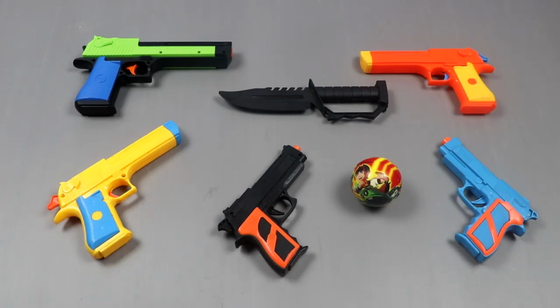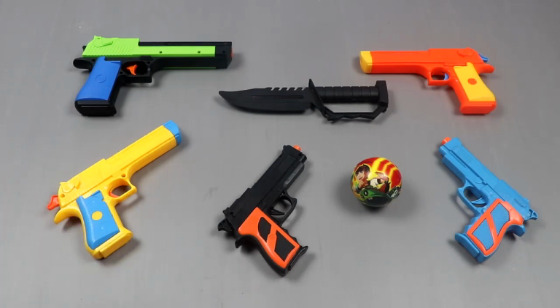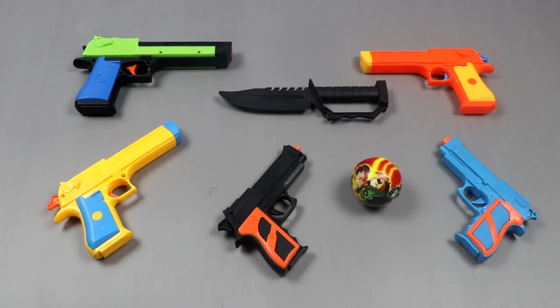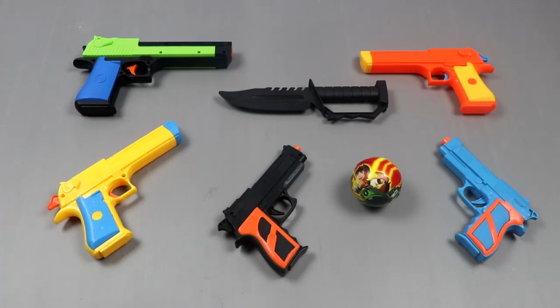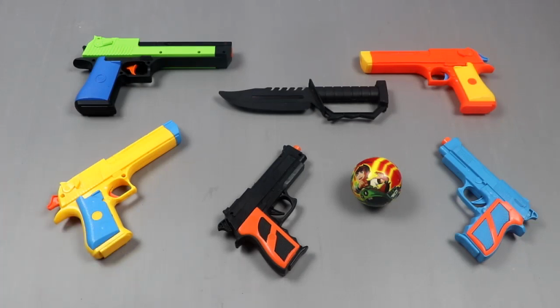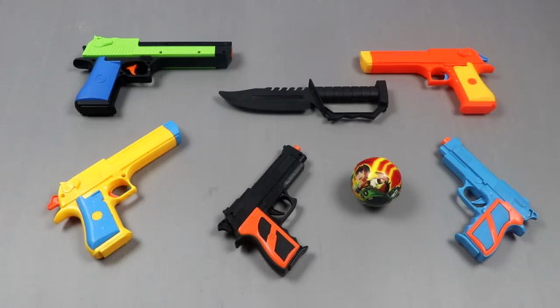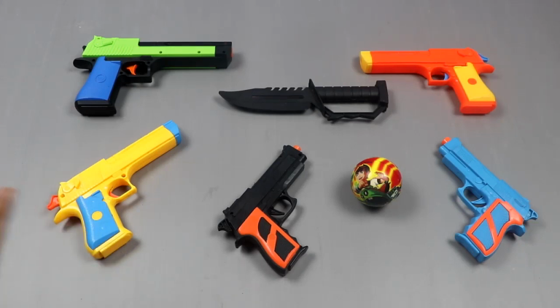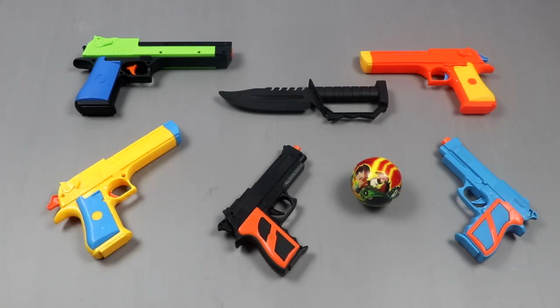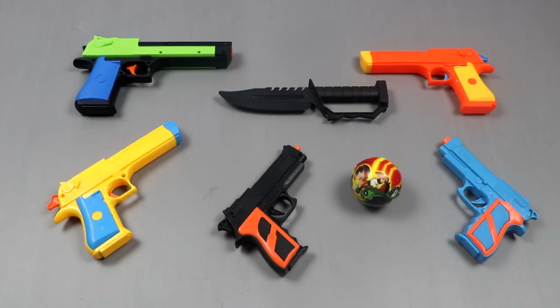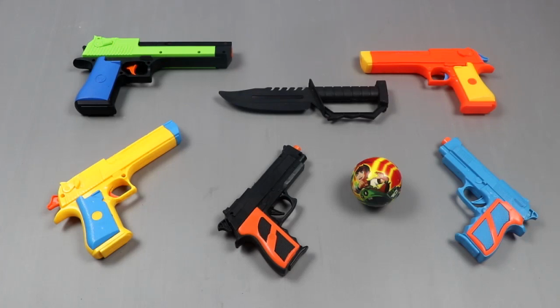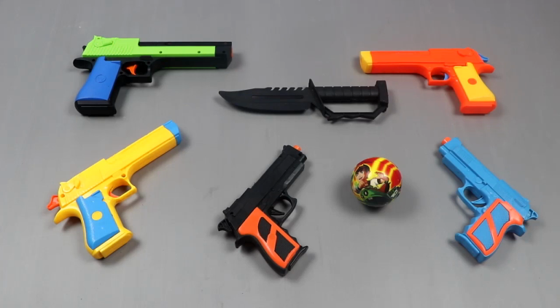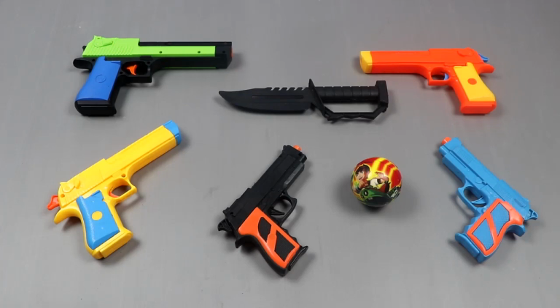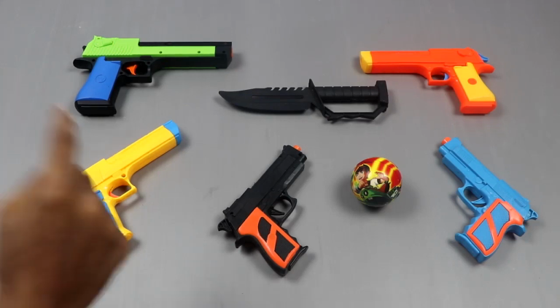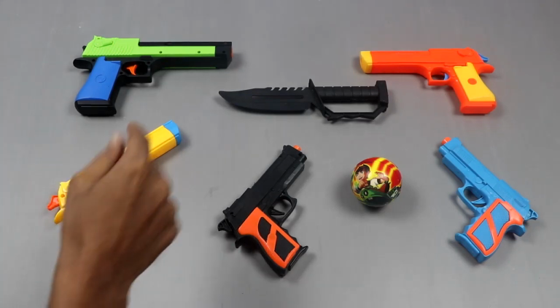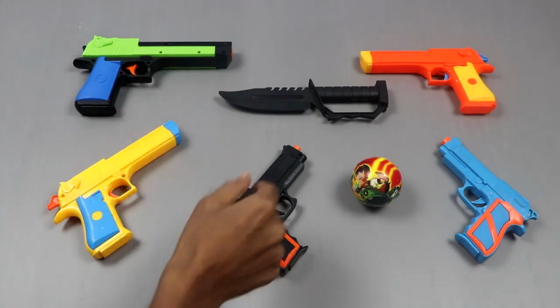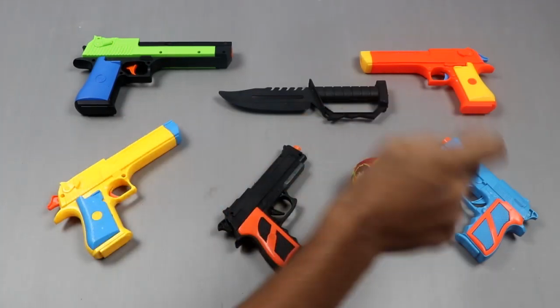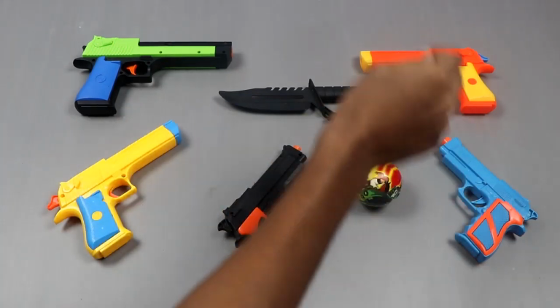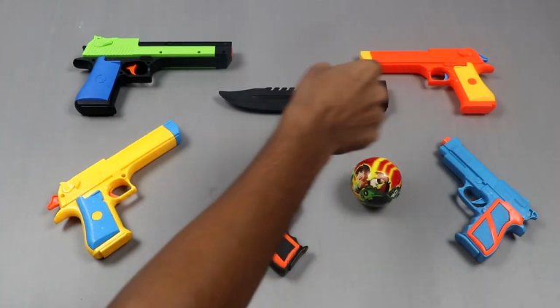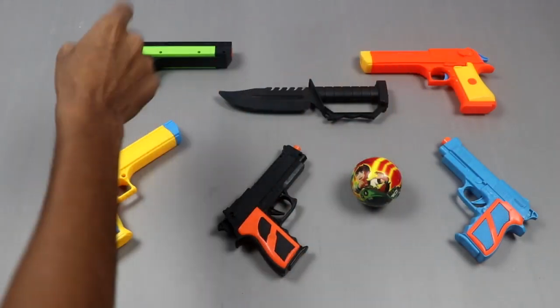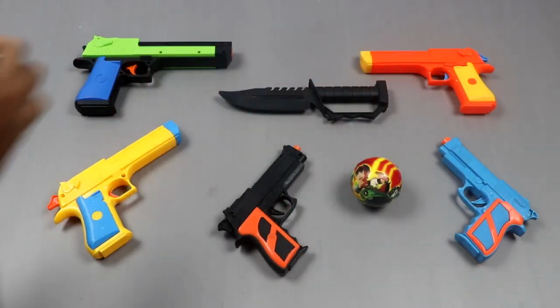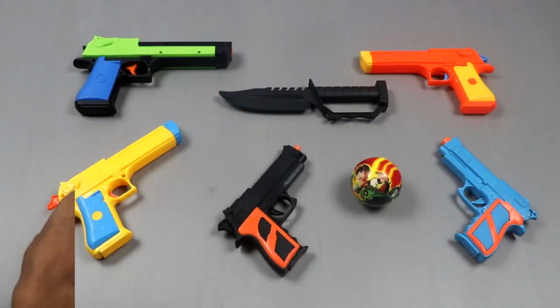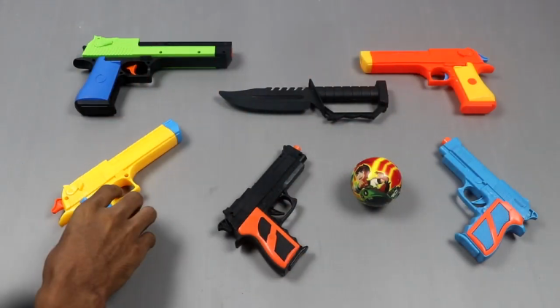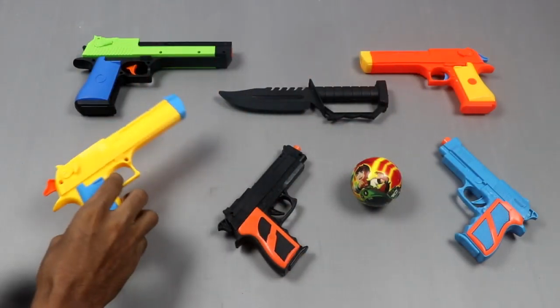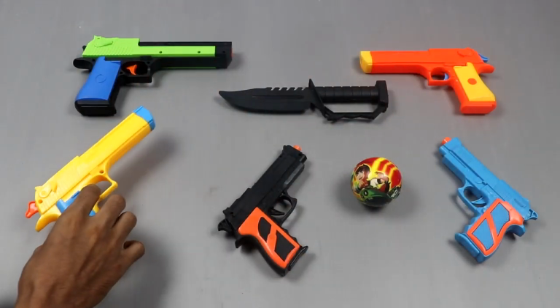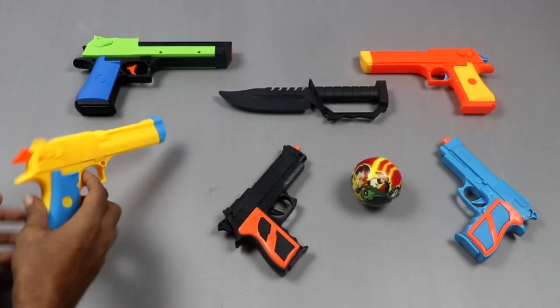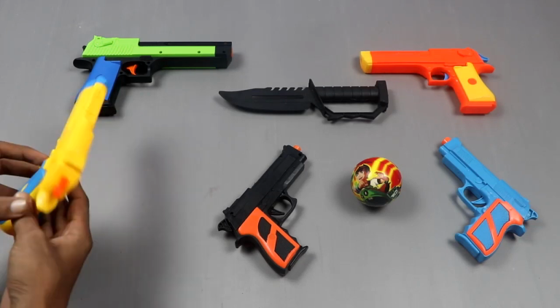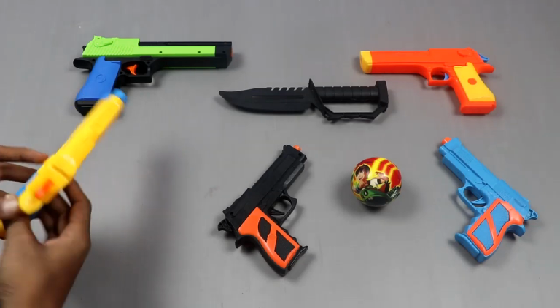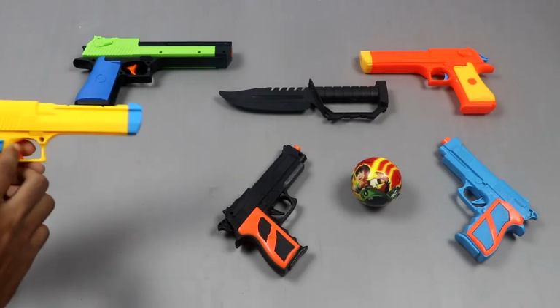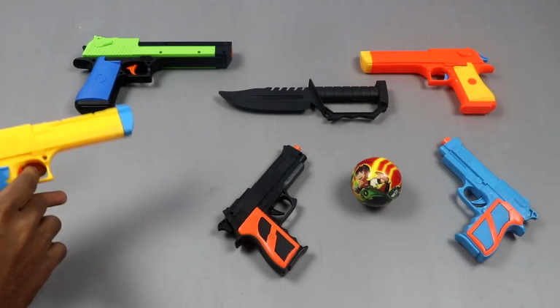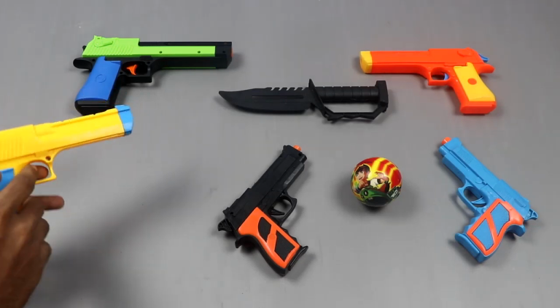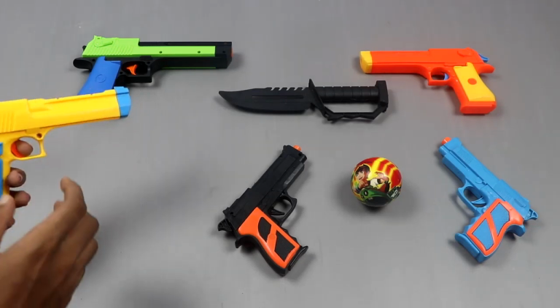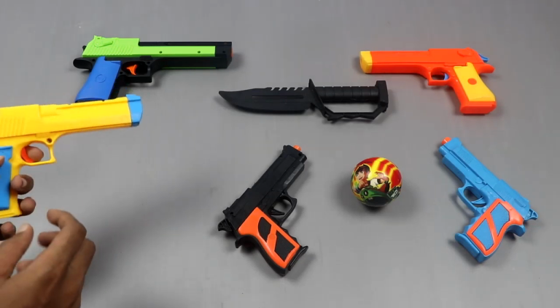Today 5 pistol review: 1, 2, 3, 4, and 5. So let's start.